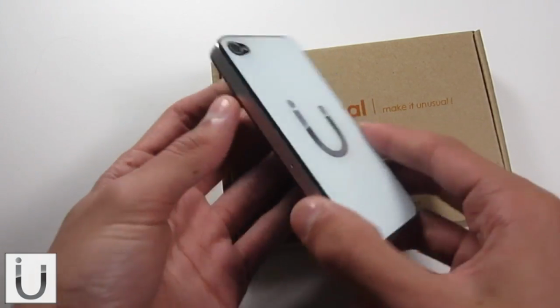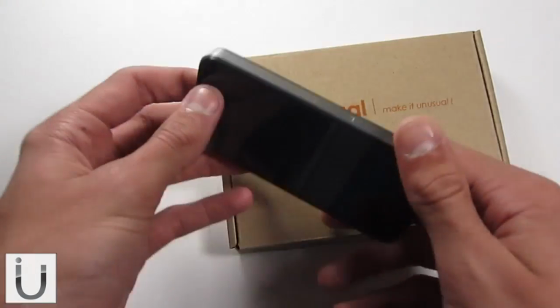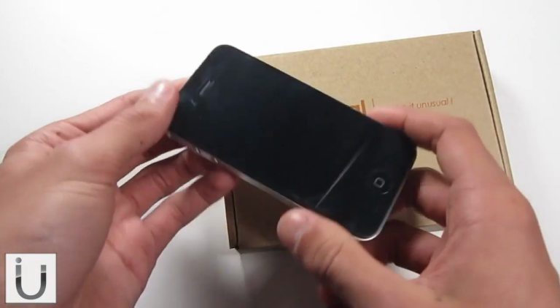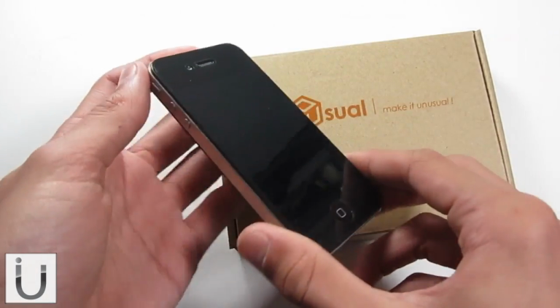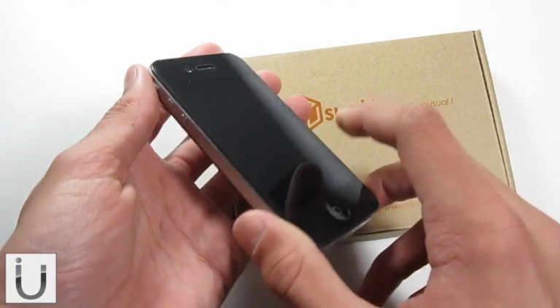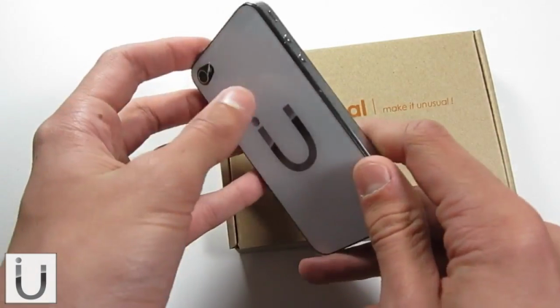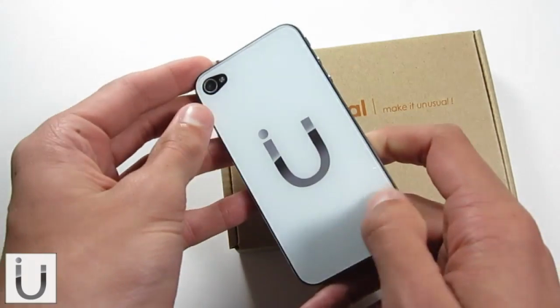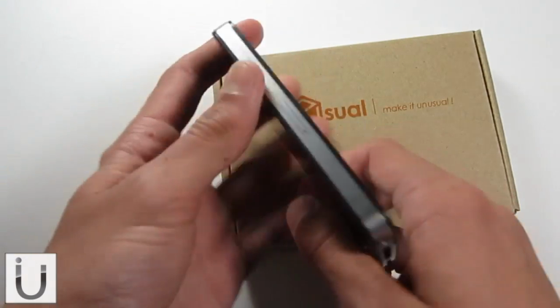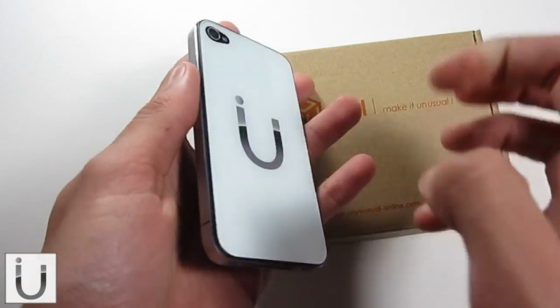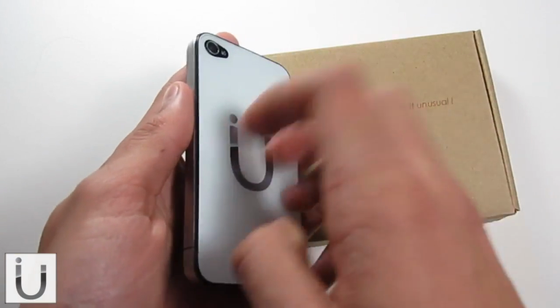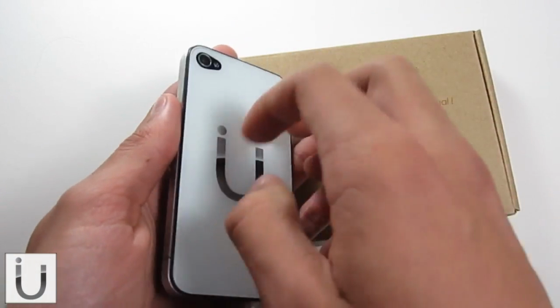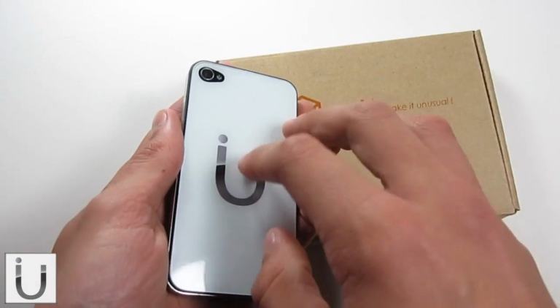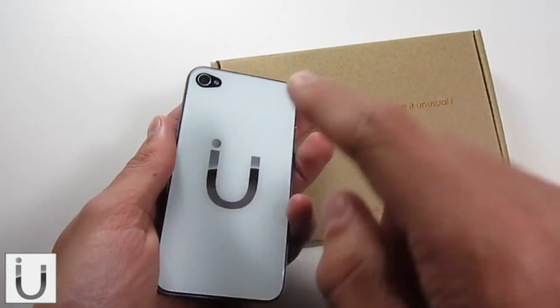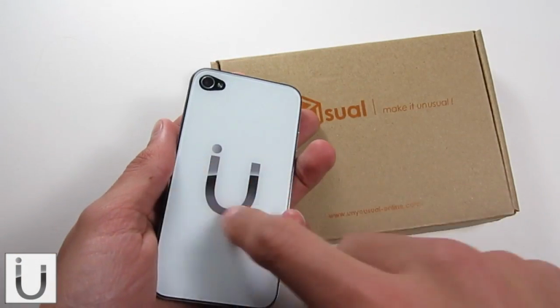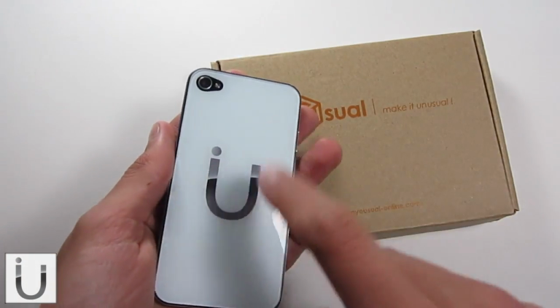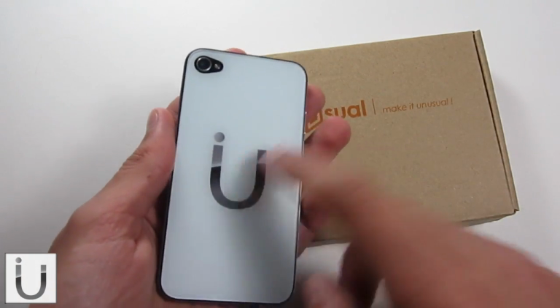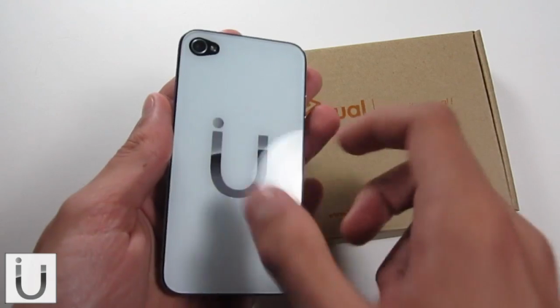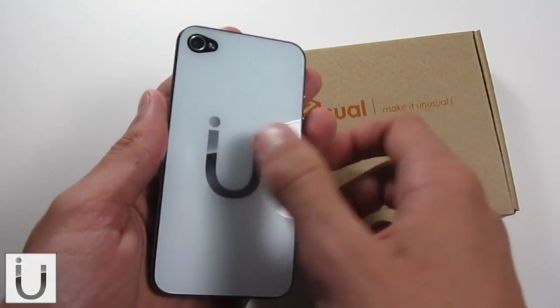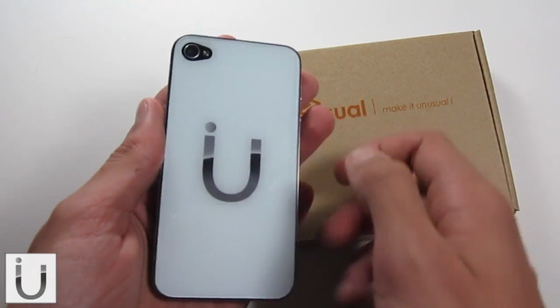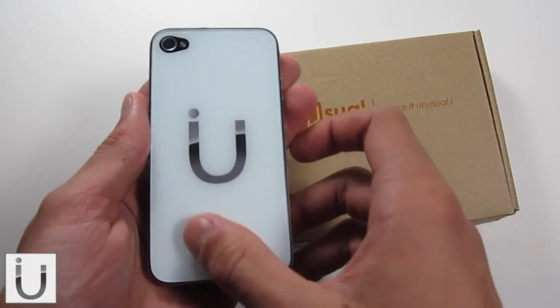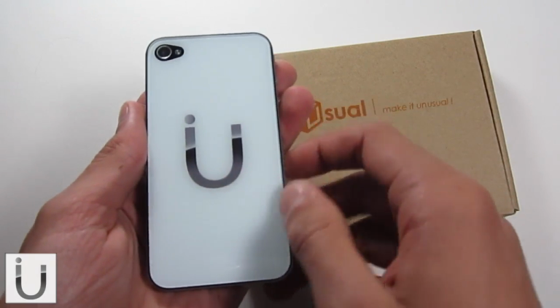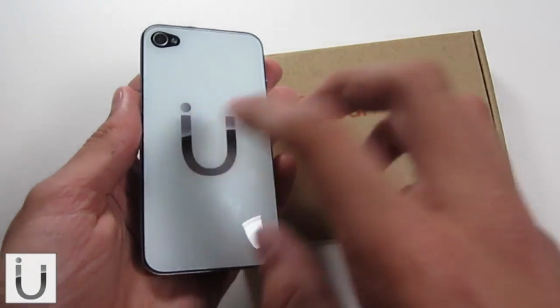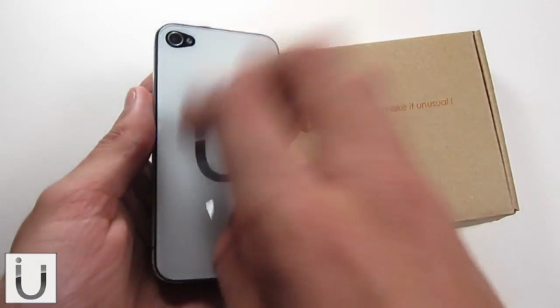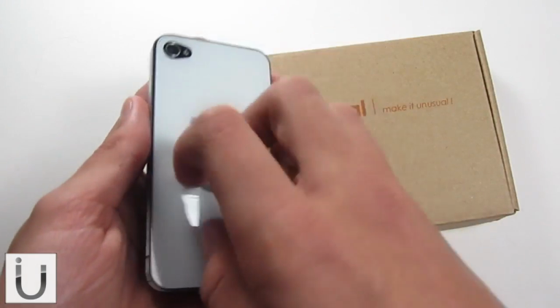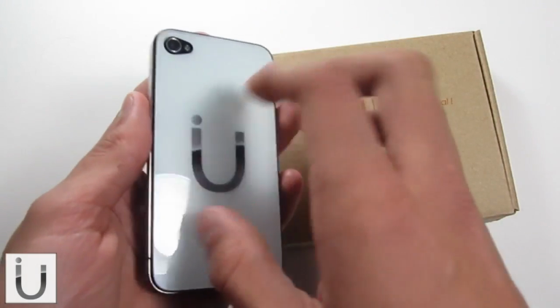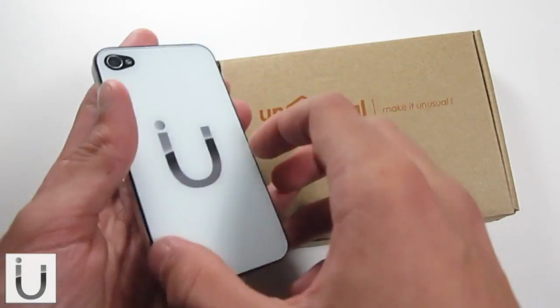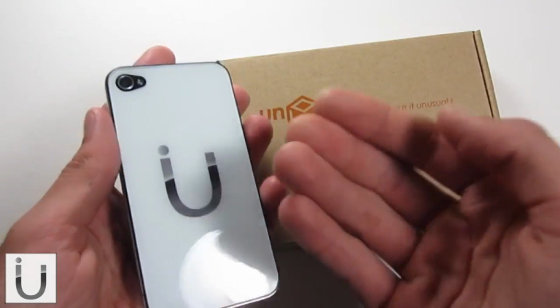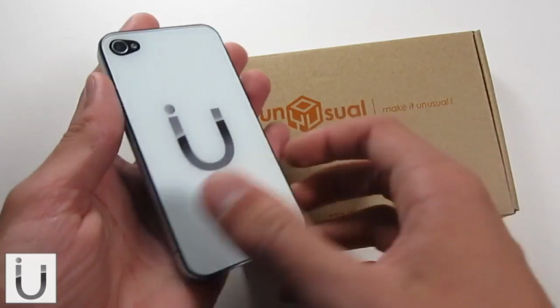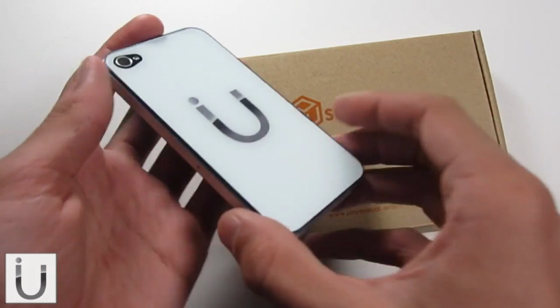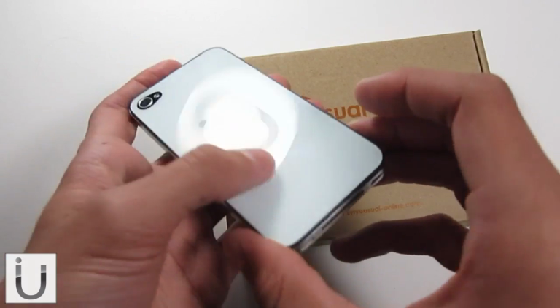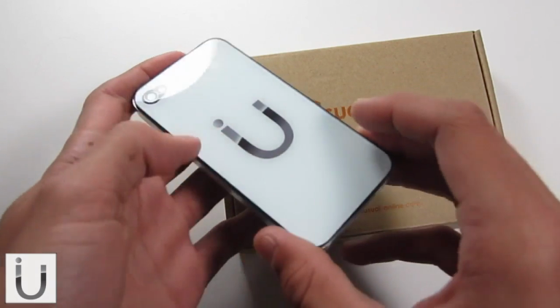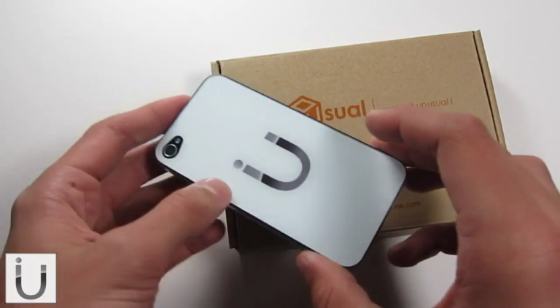As you can see, this is my iPhone 4, and it is literally just a glass panel. But that is my logo right there, my iPad Up logo, and as you can see it is literally printed on underneath the glass of this panel right here.